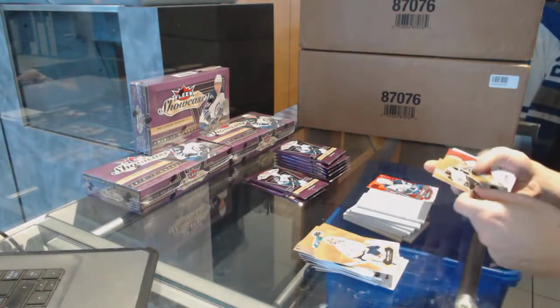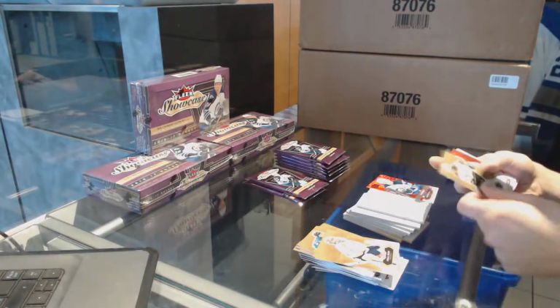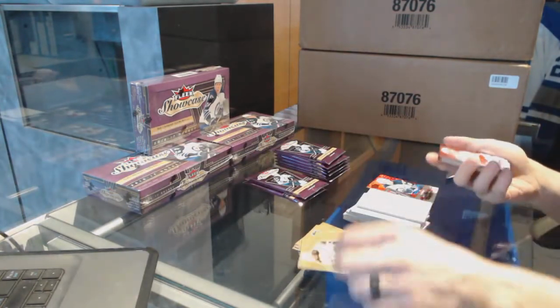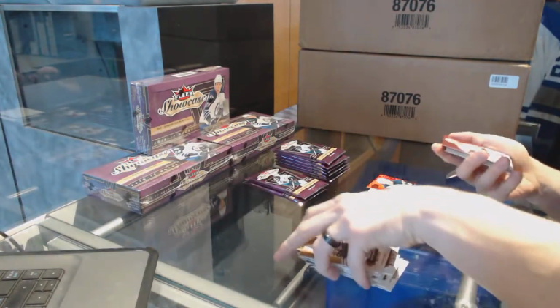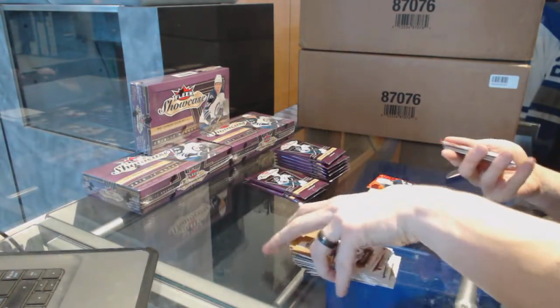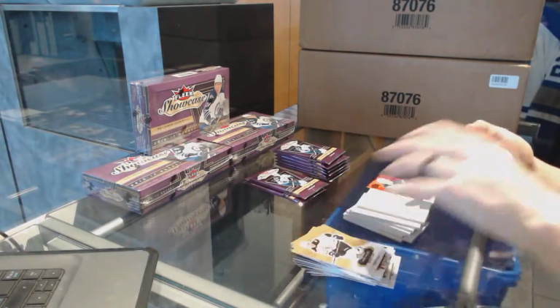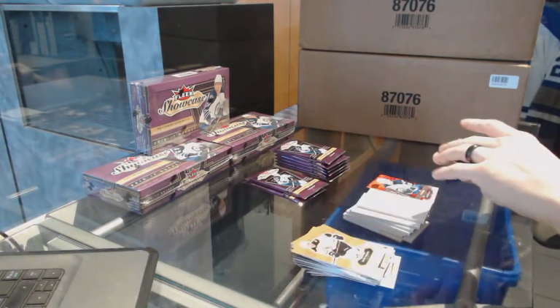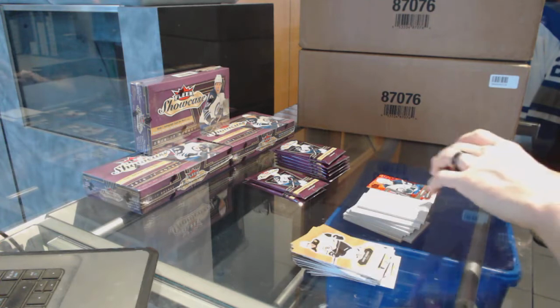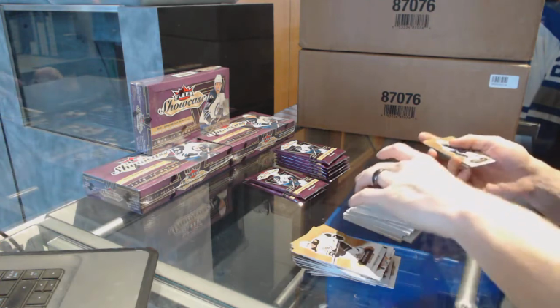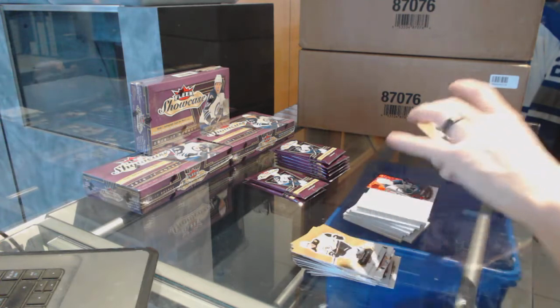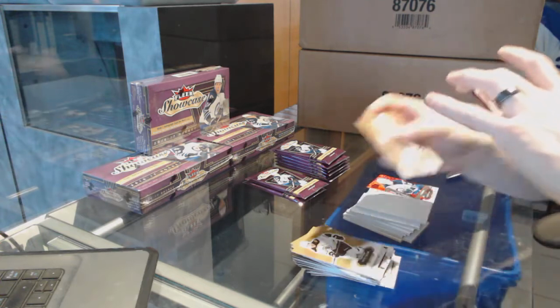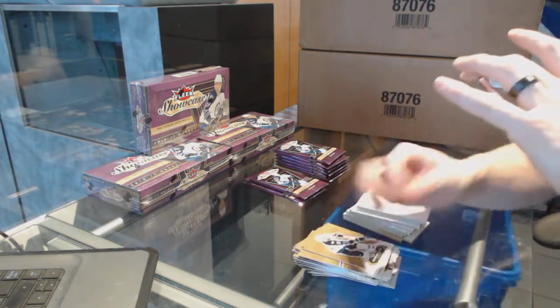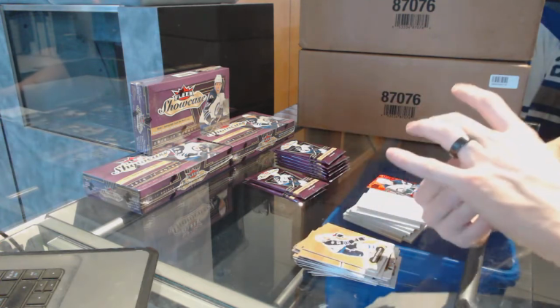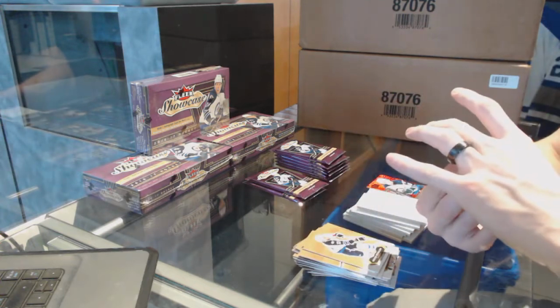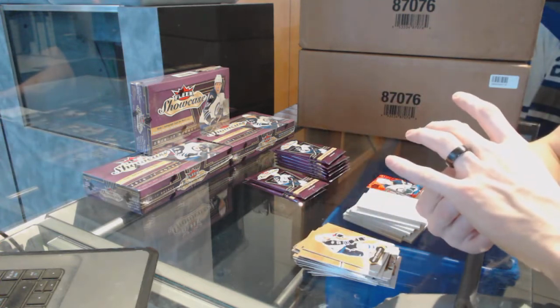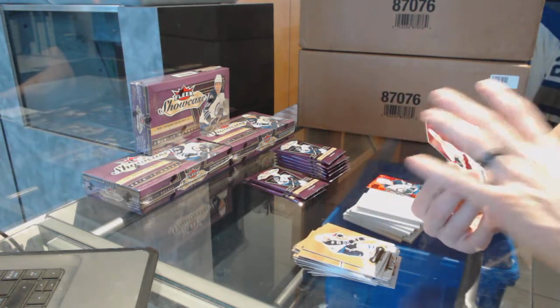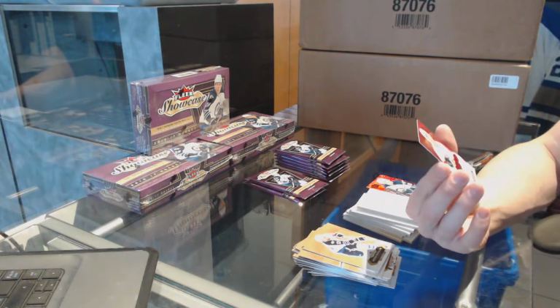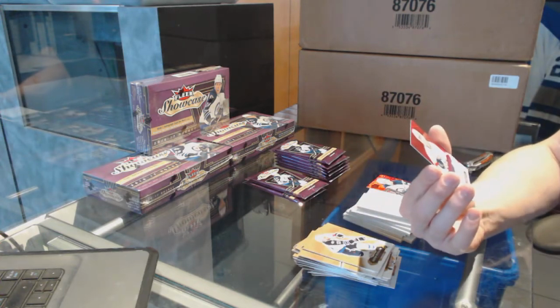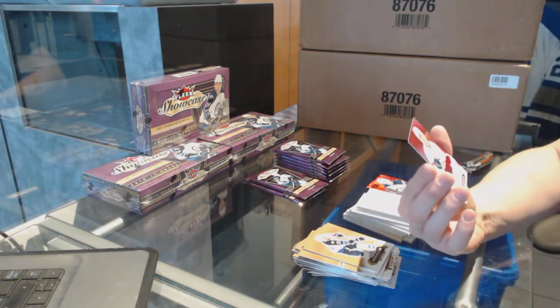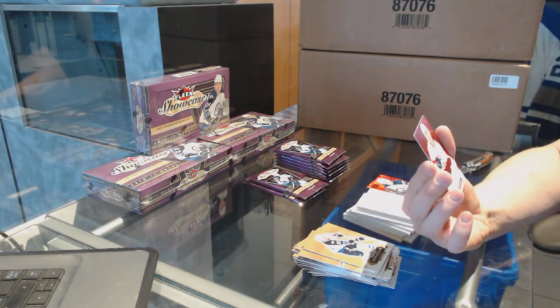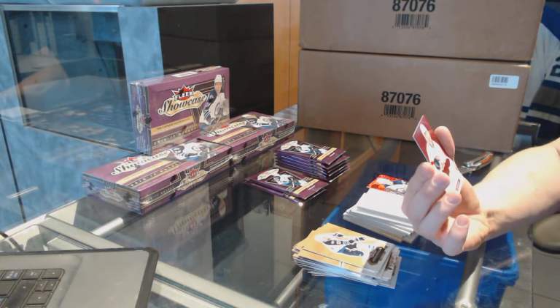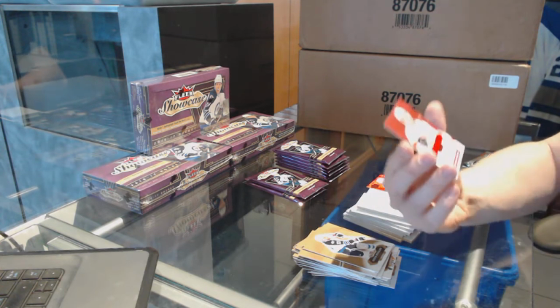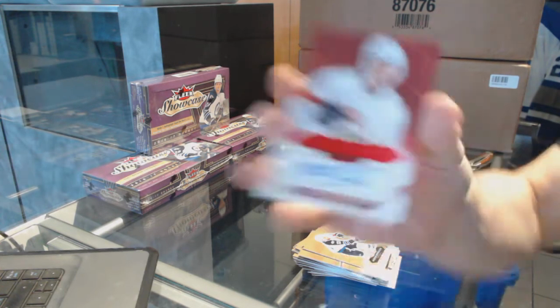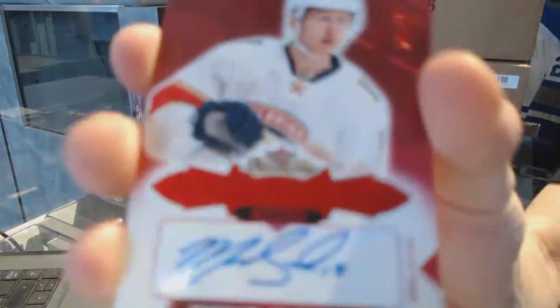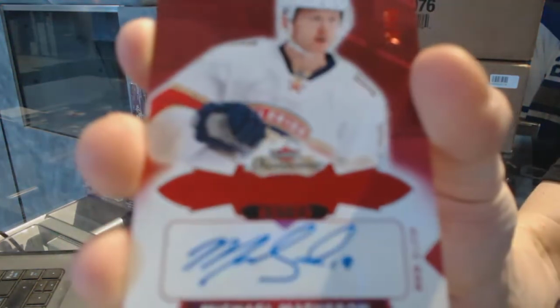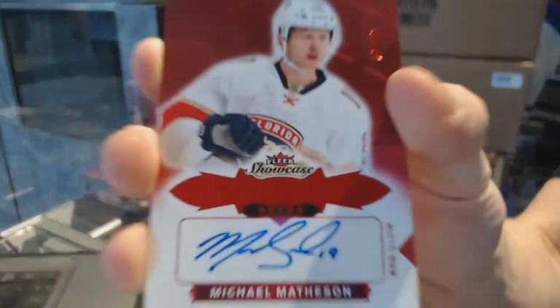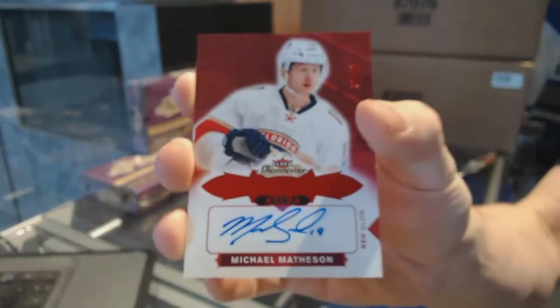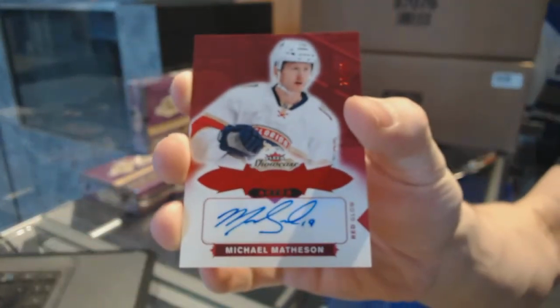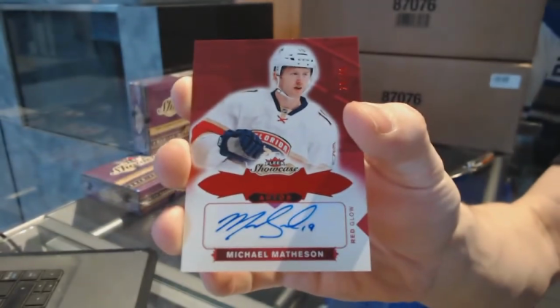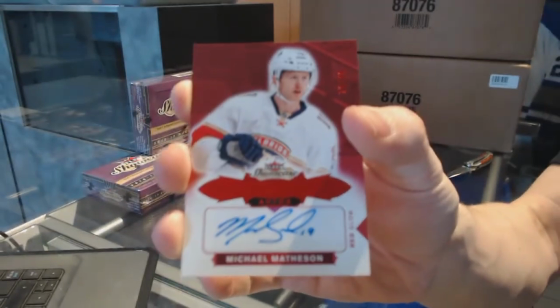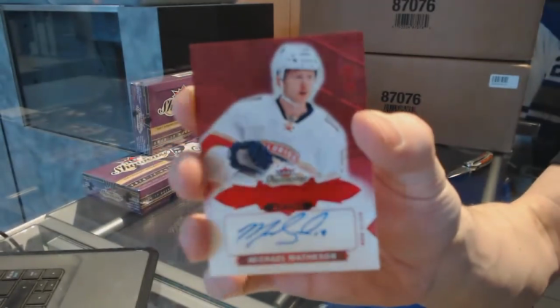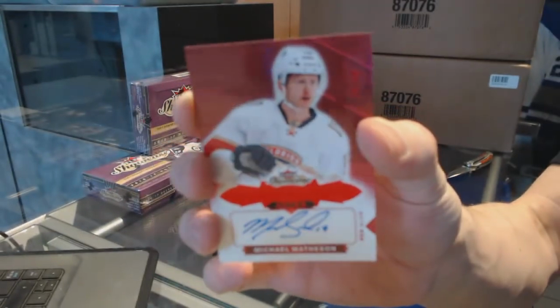We've got a Hot Prospects rookie autograph, Red Glow, numbered 26 of 49, Michael Matheson.